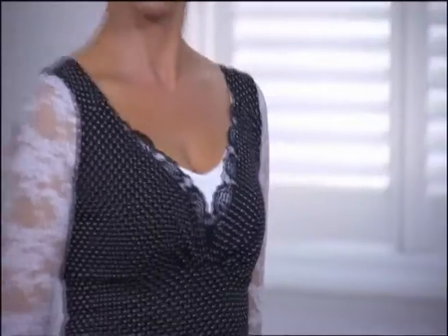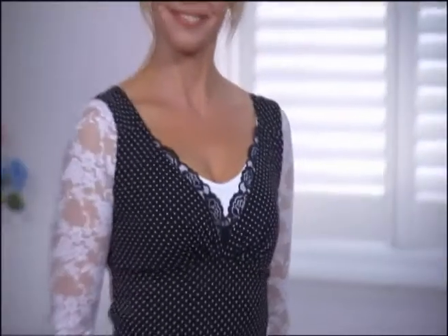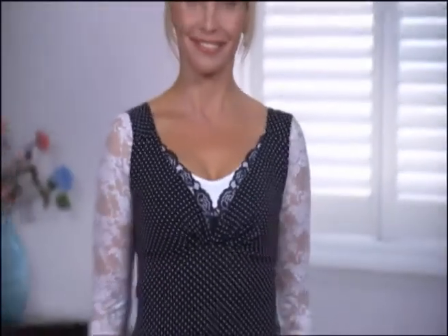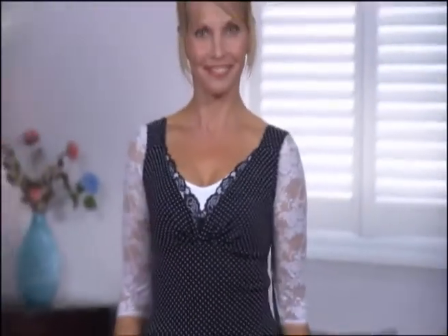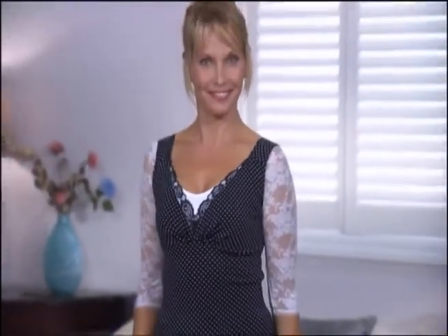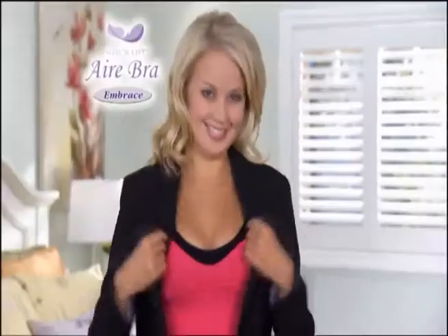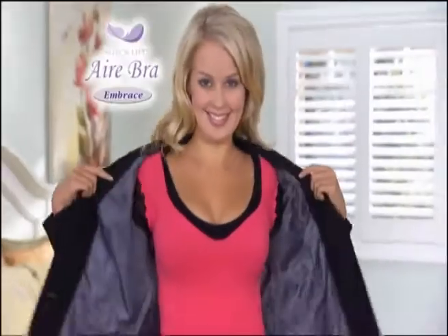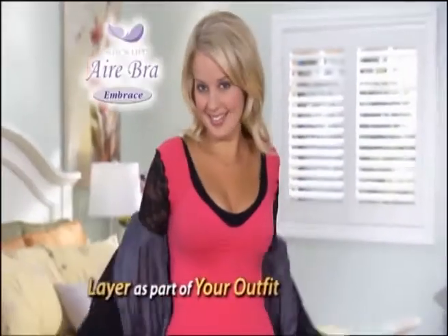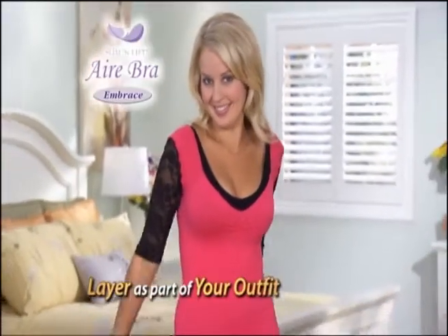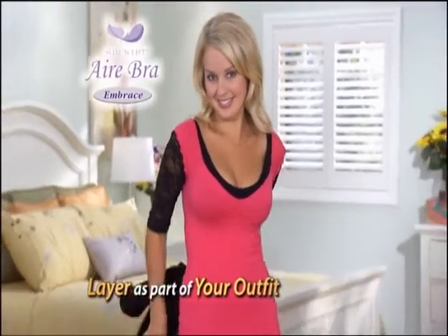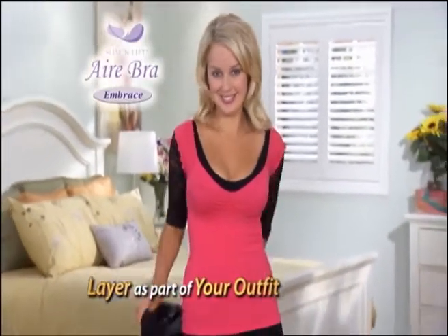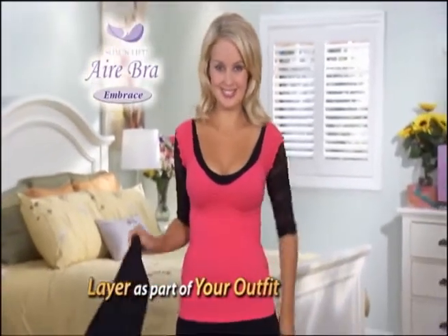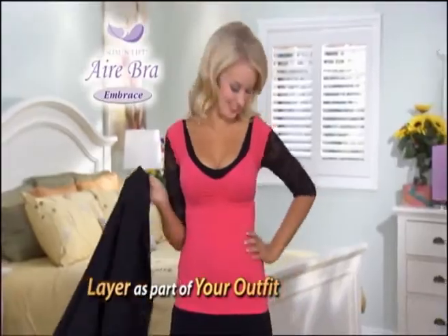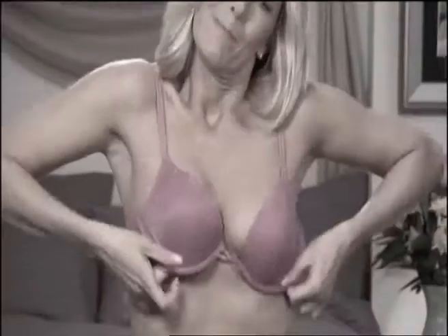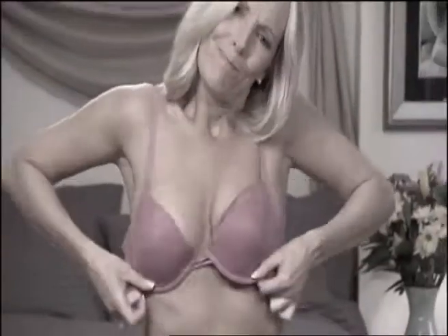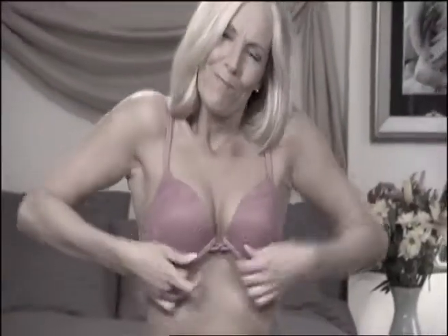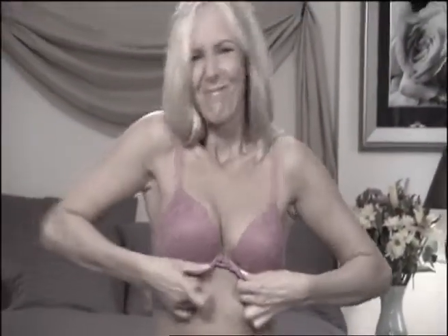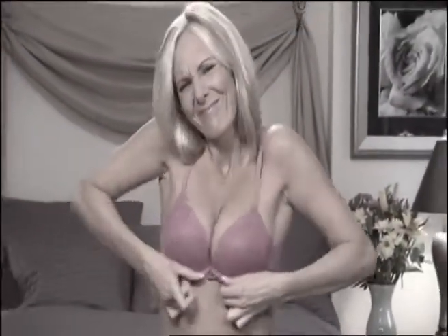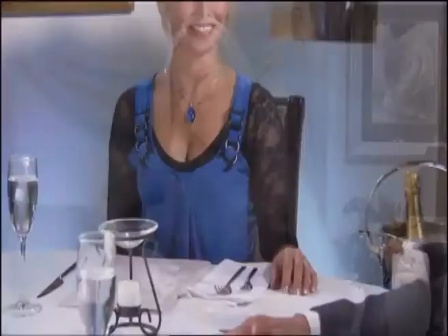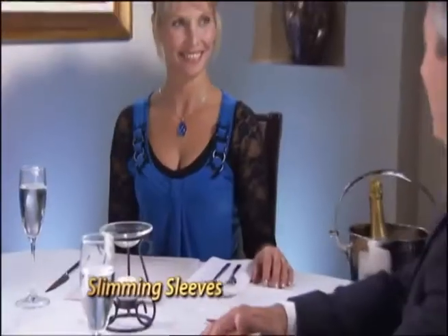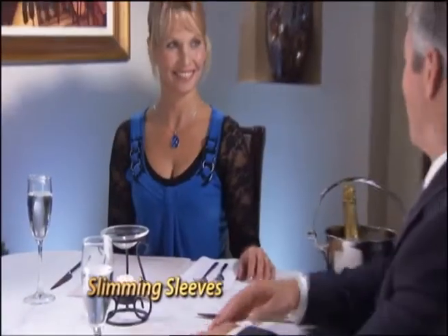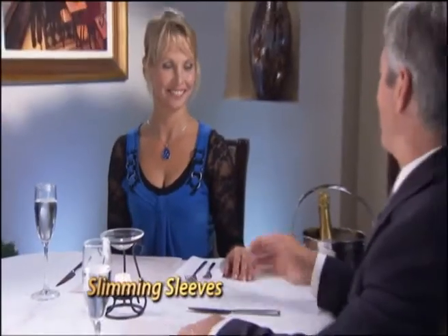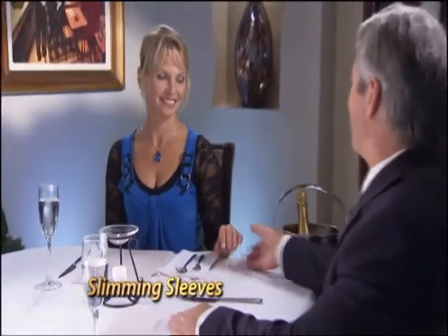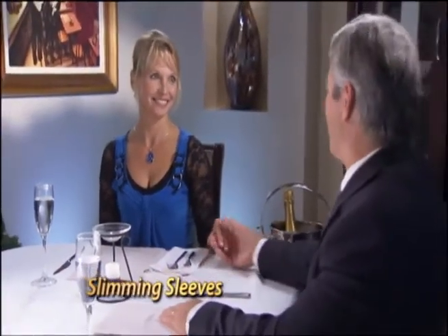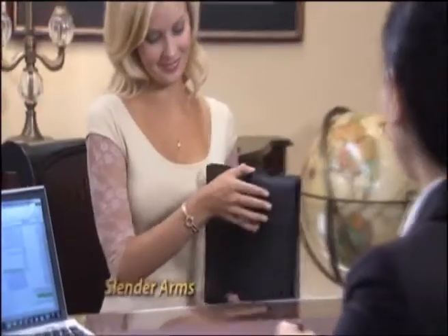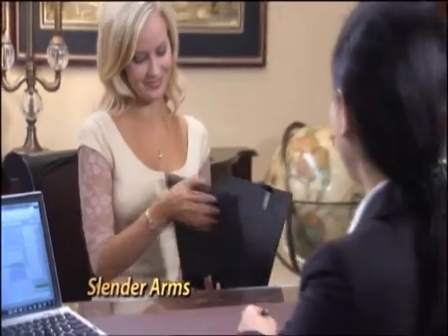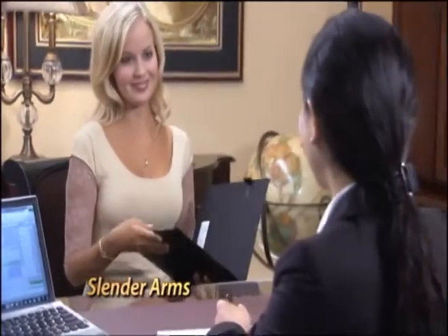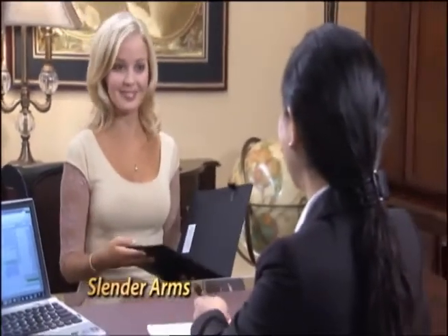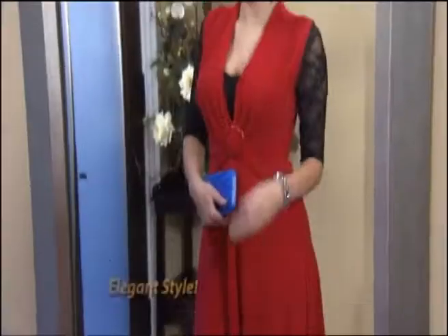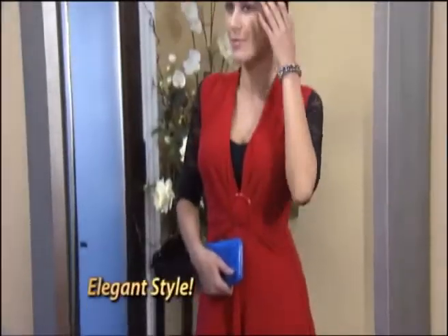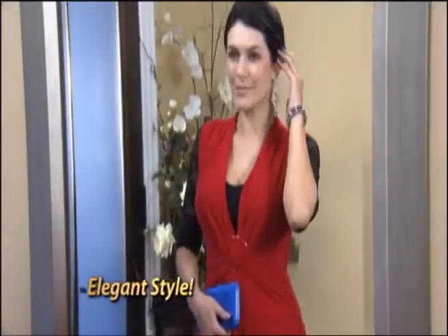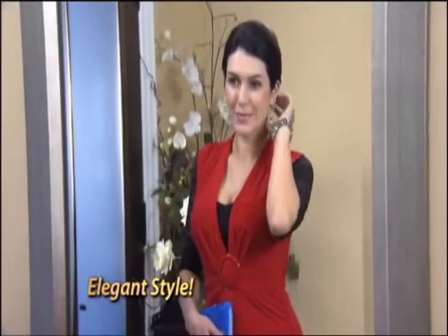Air Bra Embrace looks so fashionable you can even layer it as part of your outfit. There are all kinds of bras out there, but only Air Bra Embrace gives you slimming sleeves for slender arms and elegant style.